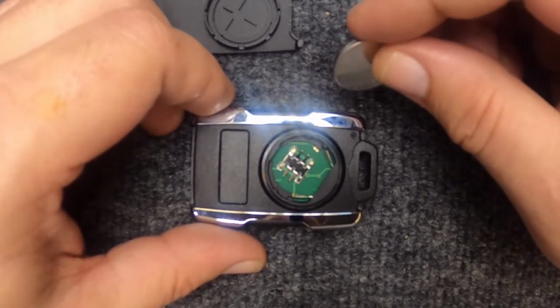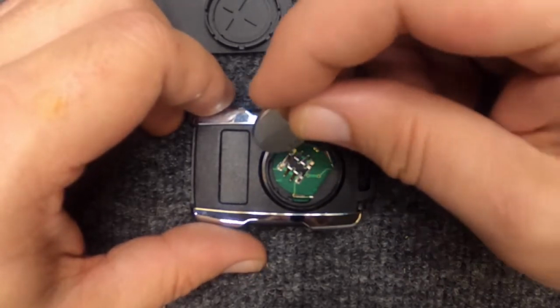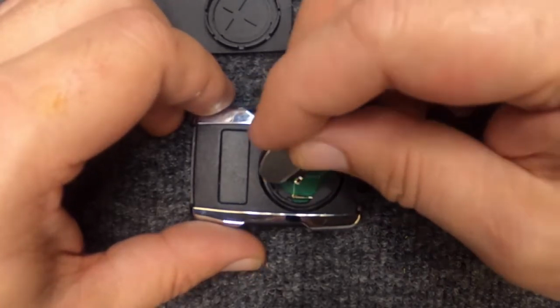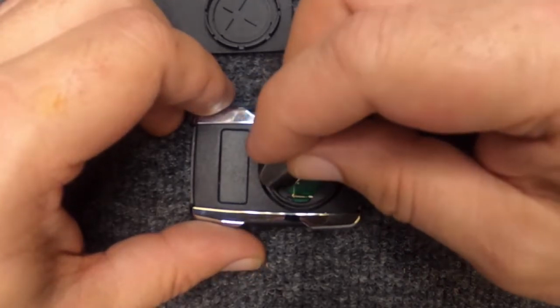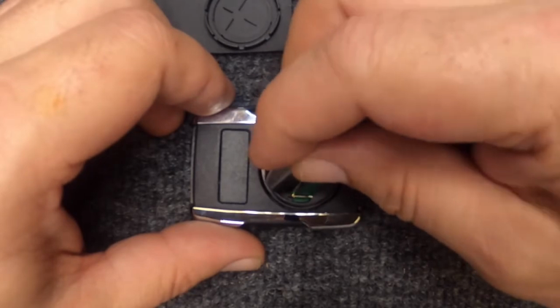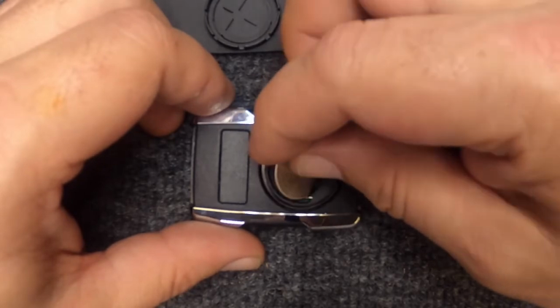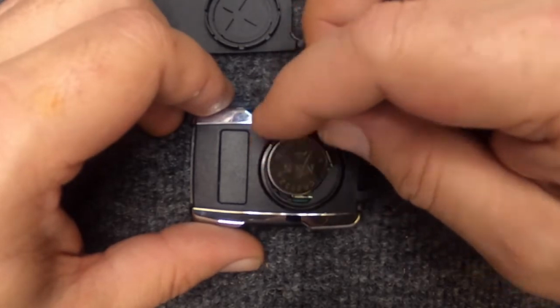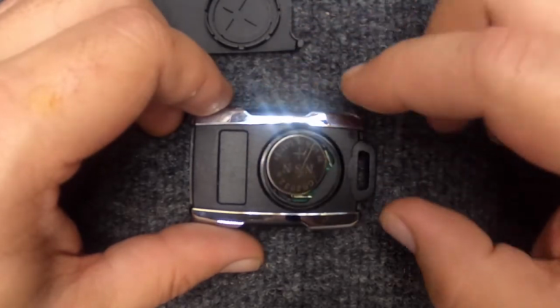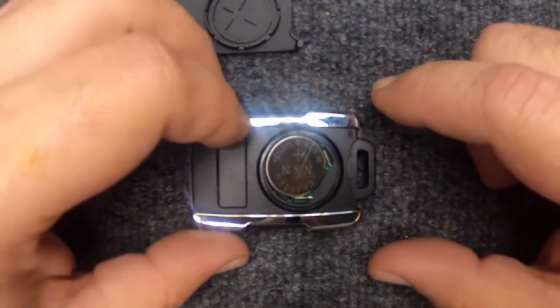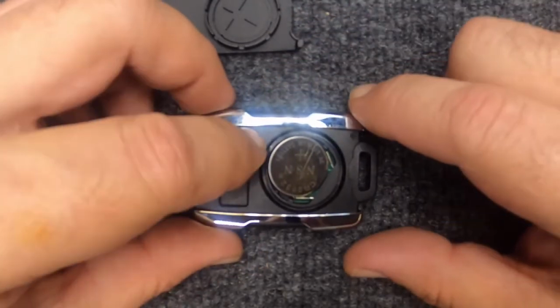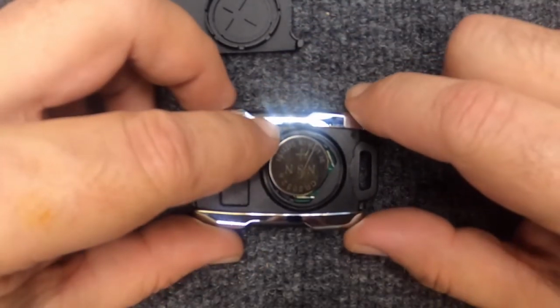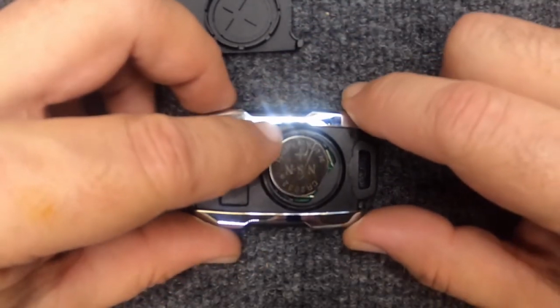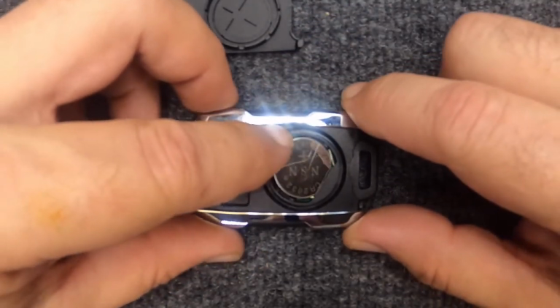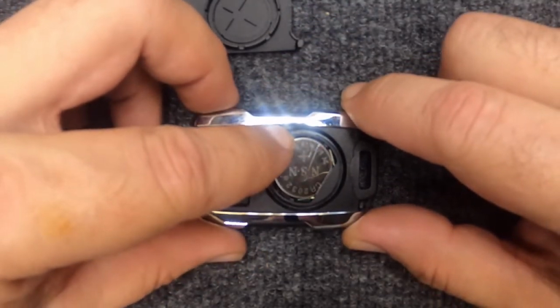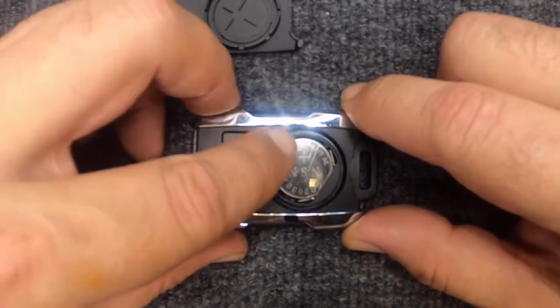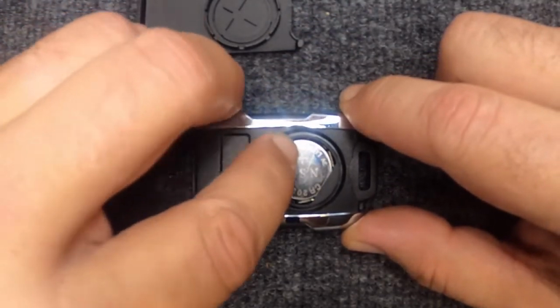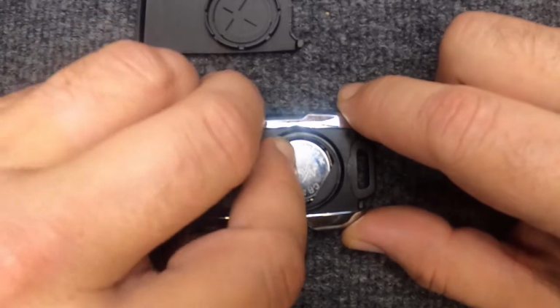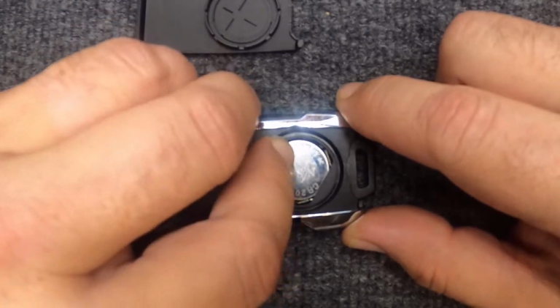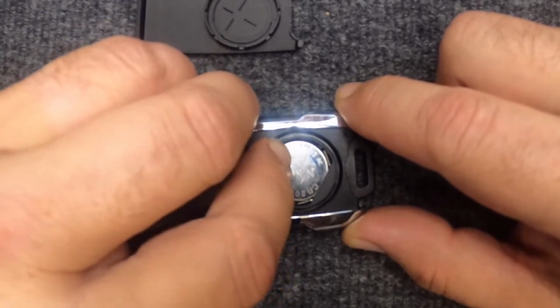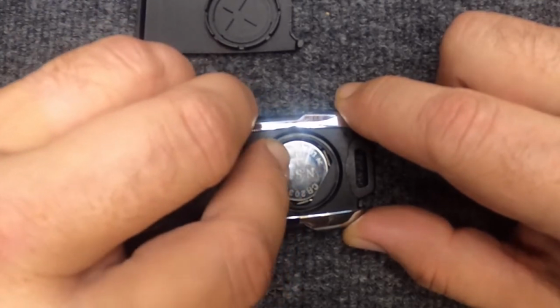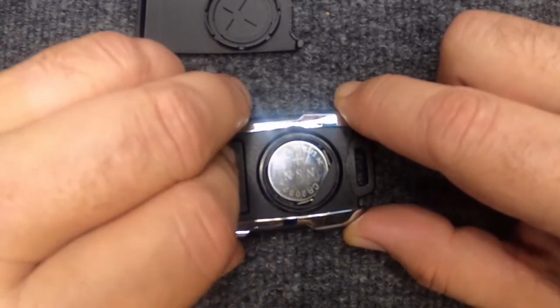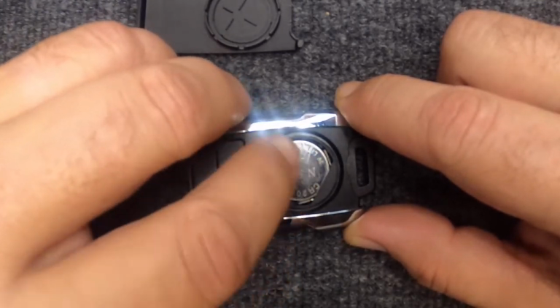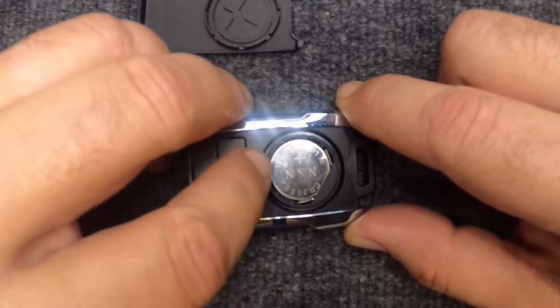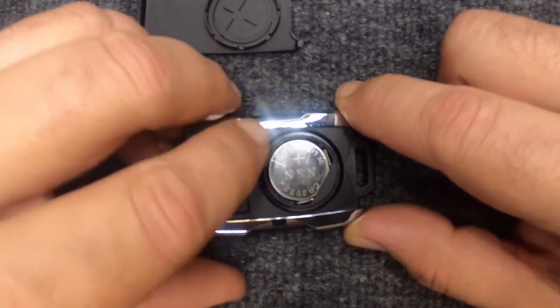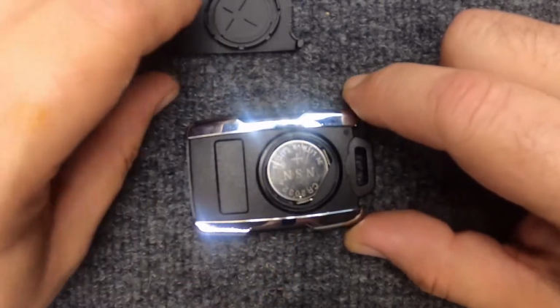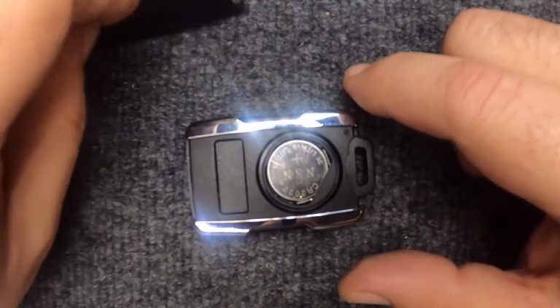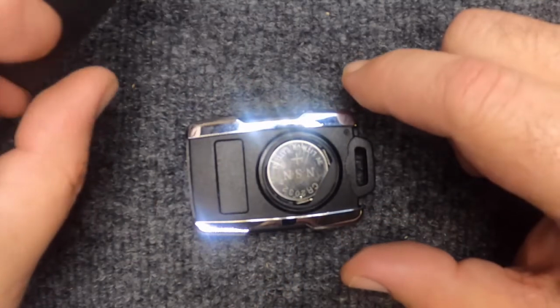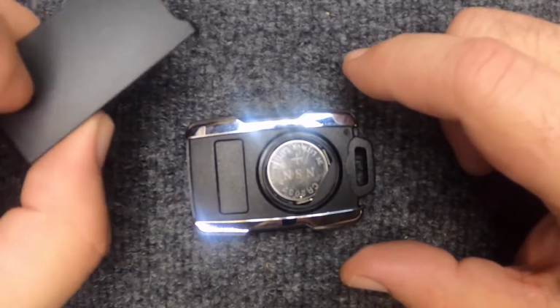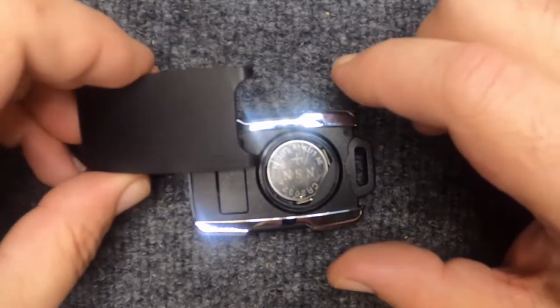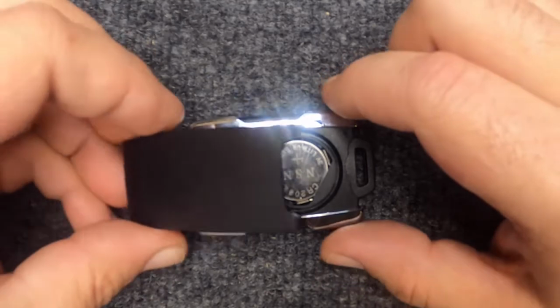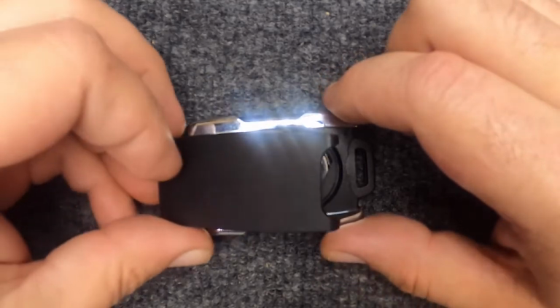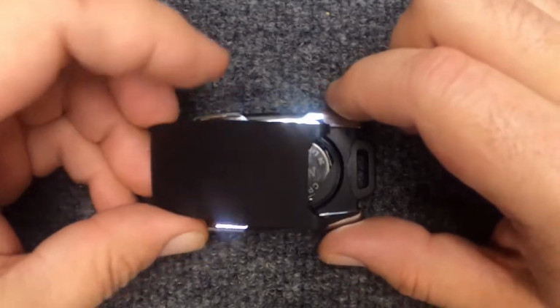We're going to put the same battery back in, just in reverse. Put it in, push the battery in, push it down, and slightly pull it back — and you'll notice it latched up under there.